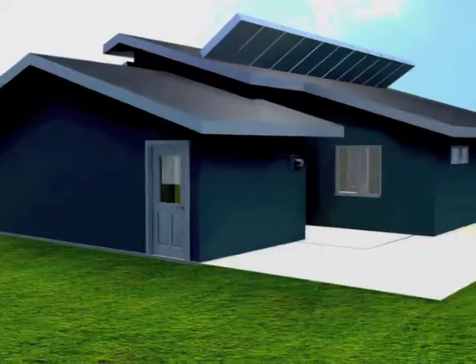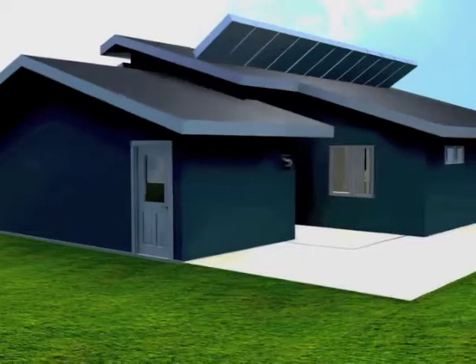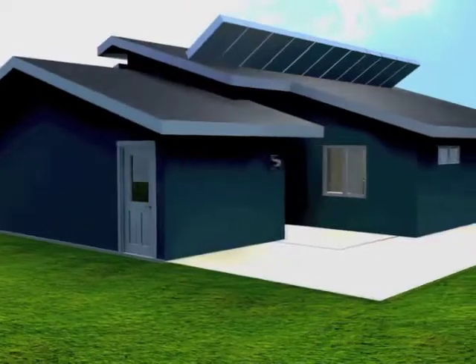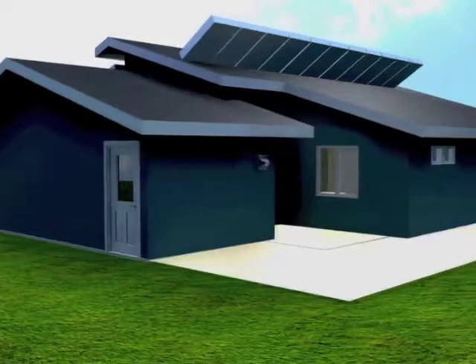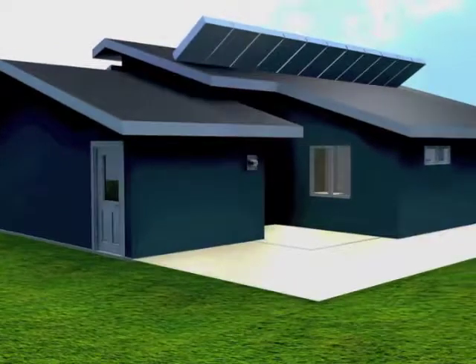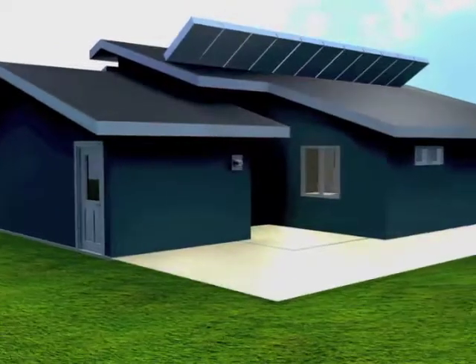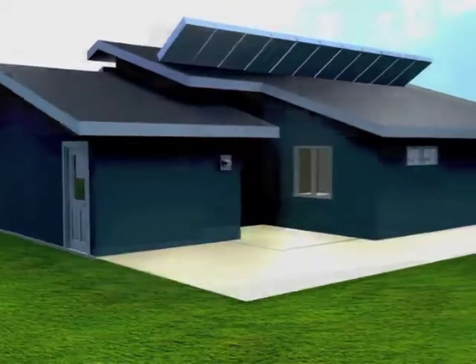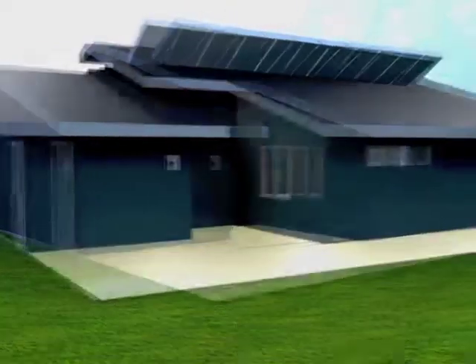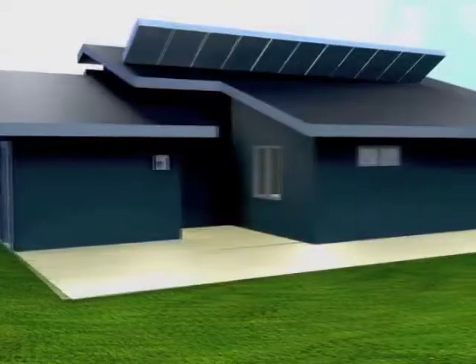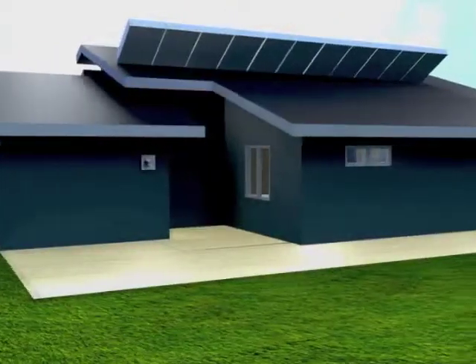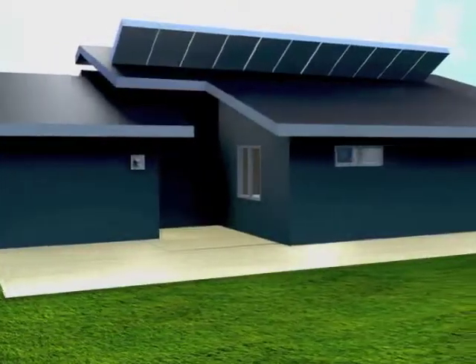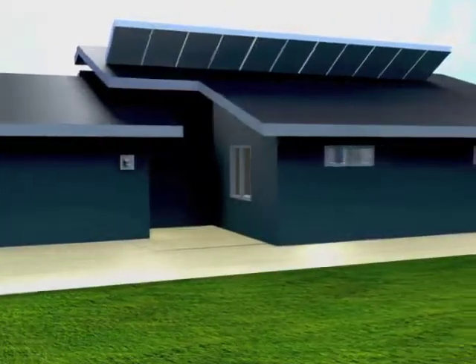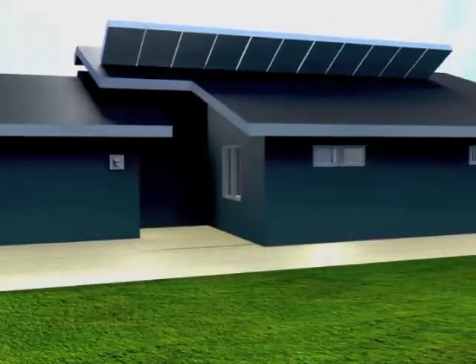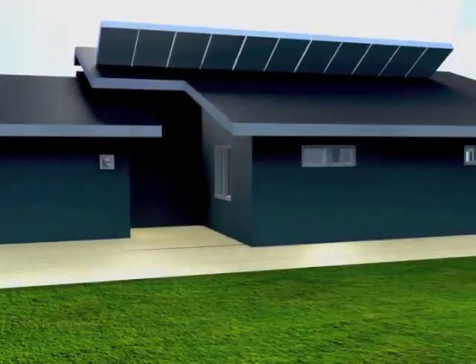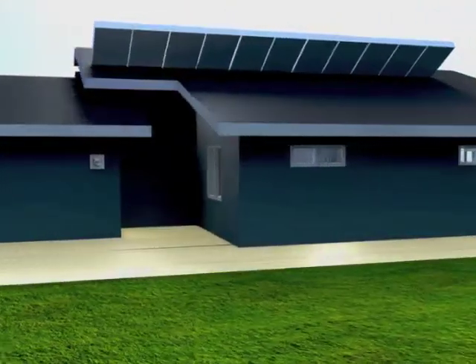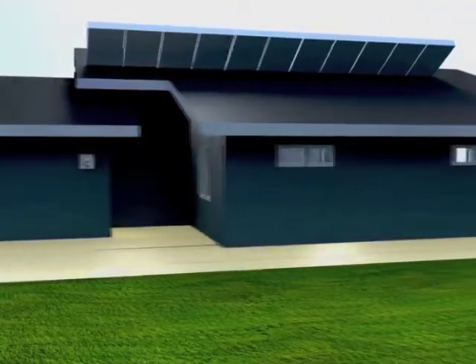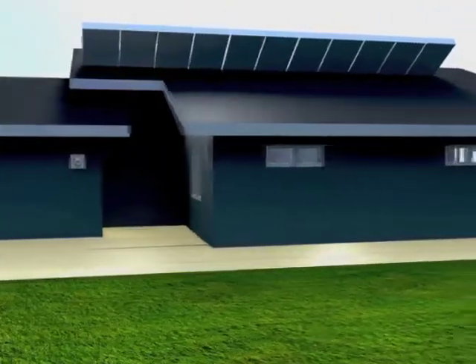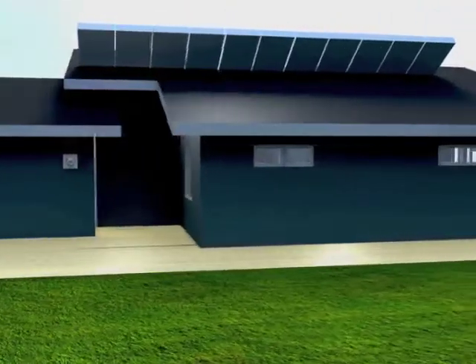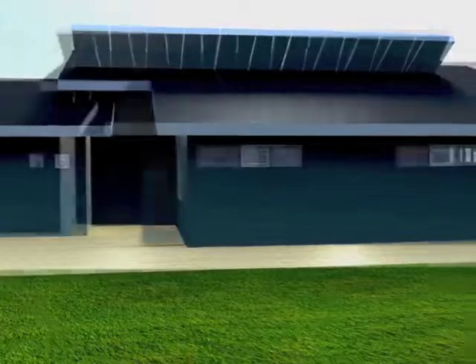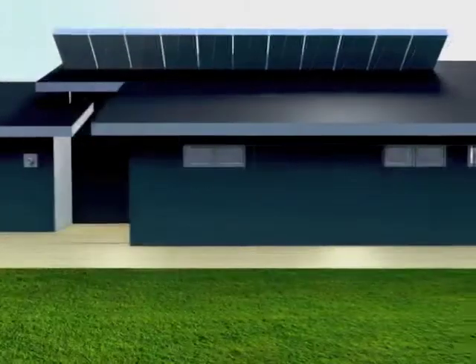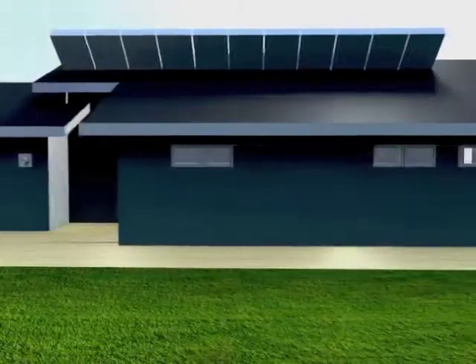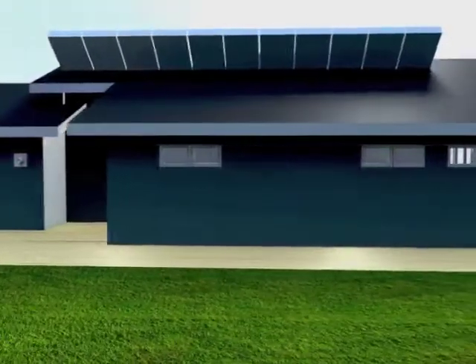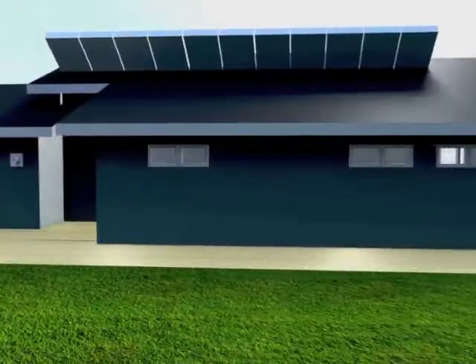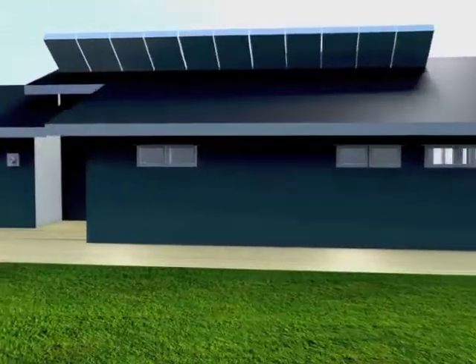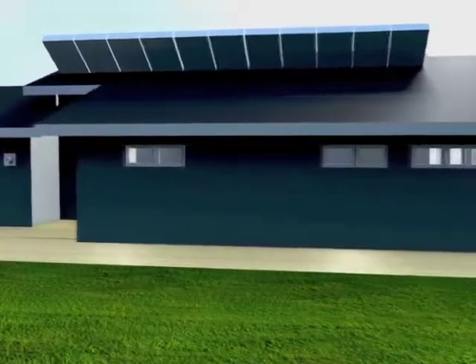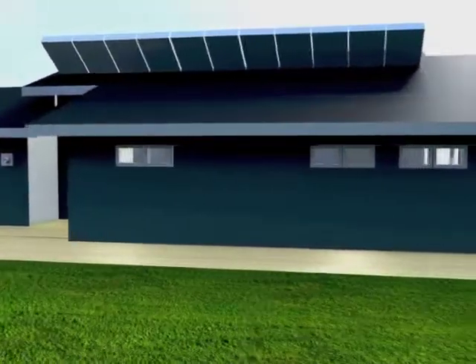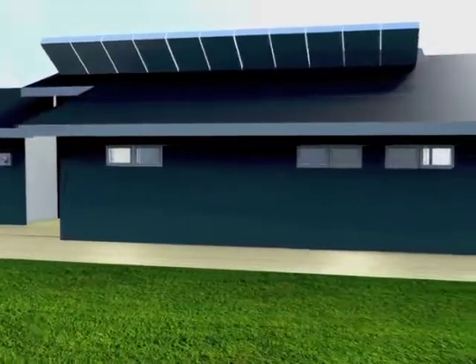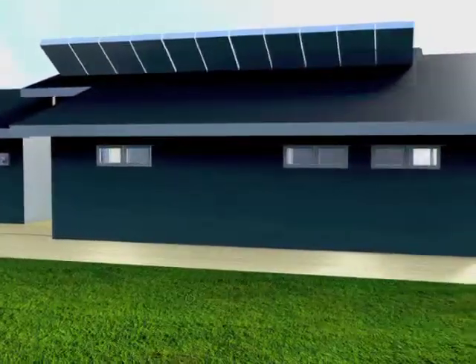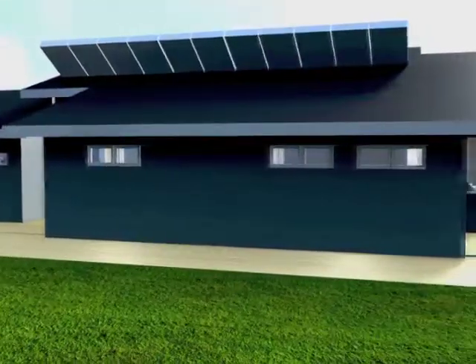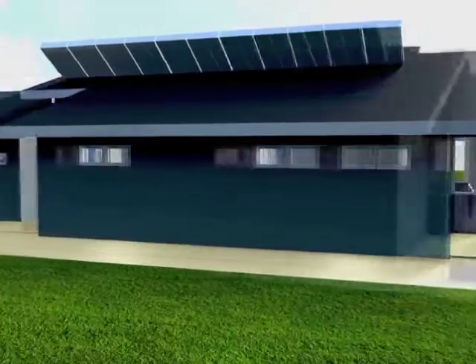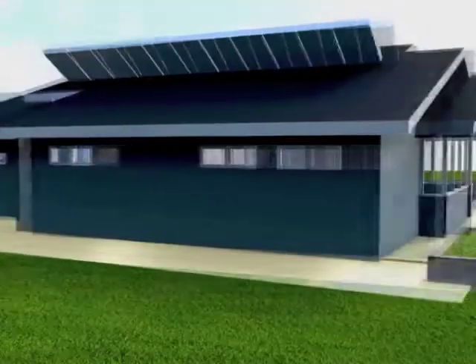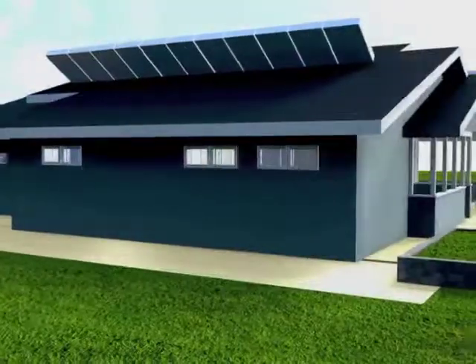The In-Home harnesses the sun's power to generate electricity from an array of 8-kilowatt photovoltaics. This will enable the house to become net zero.